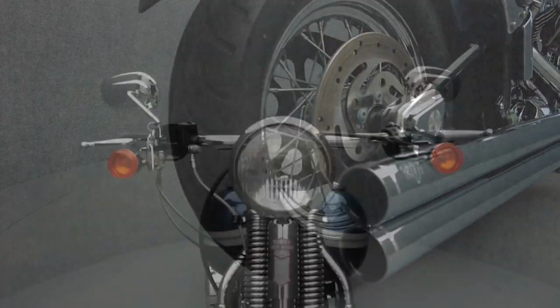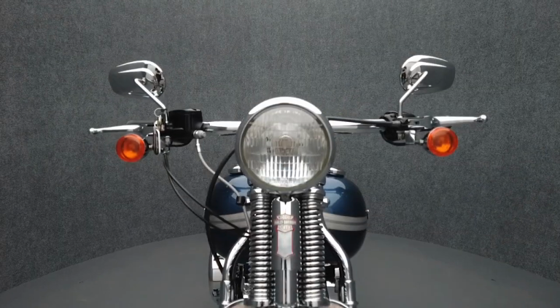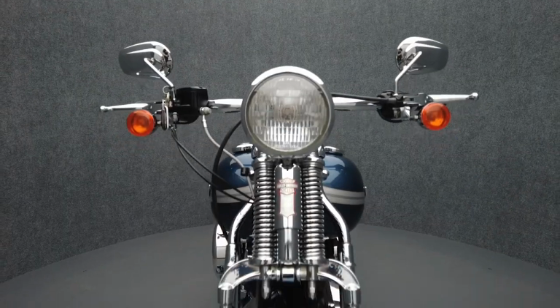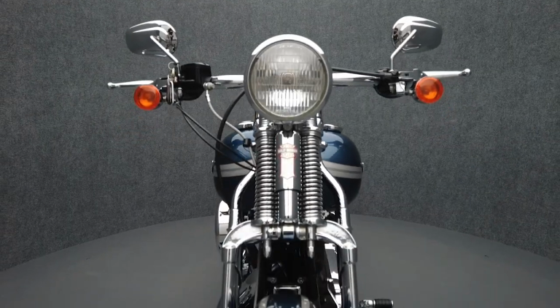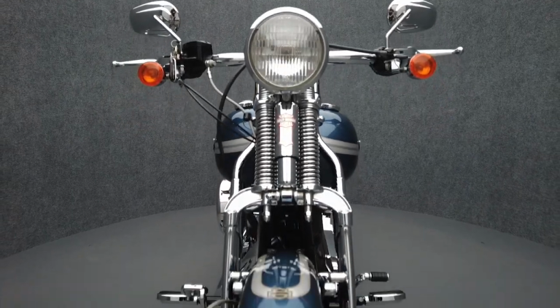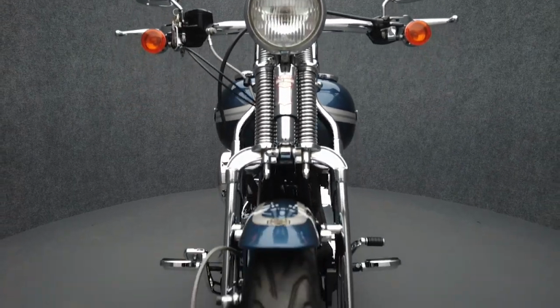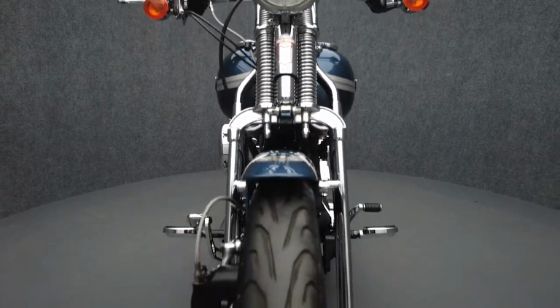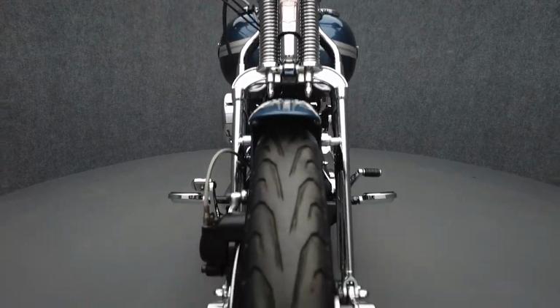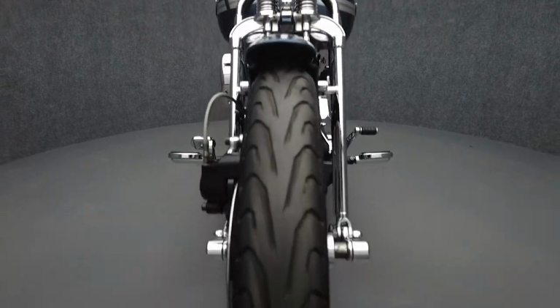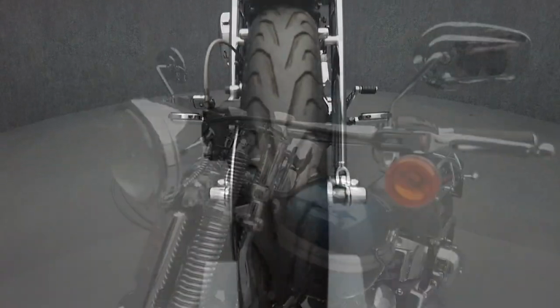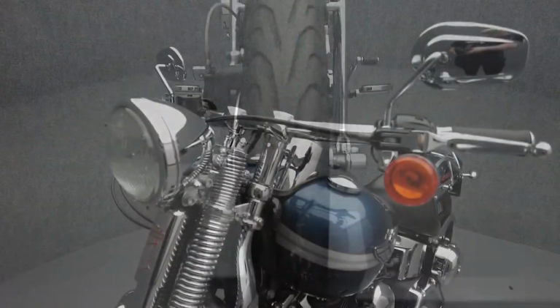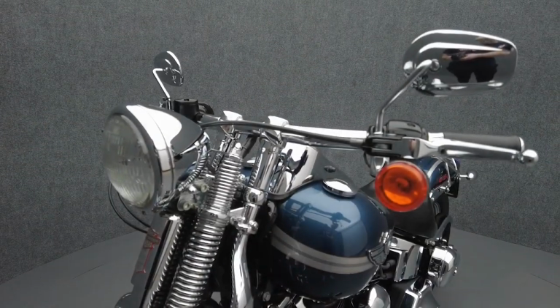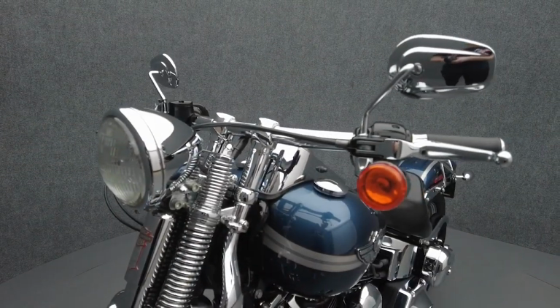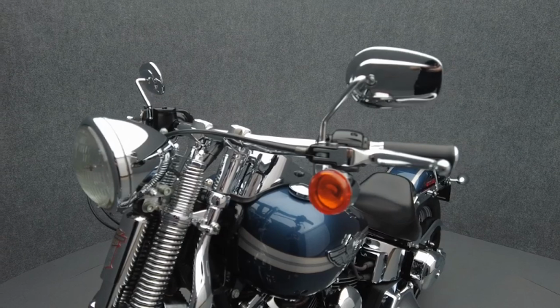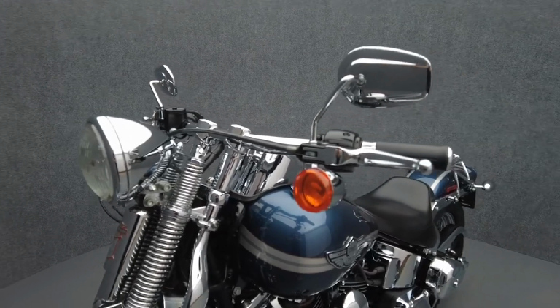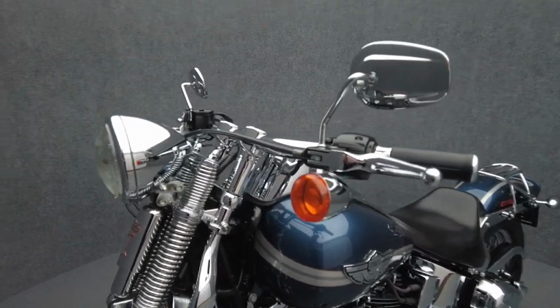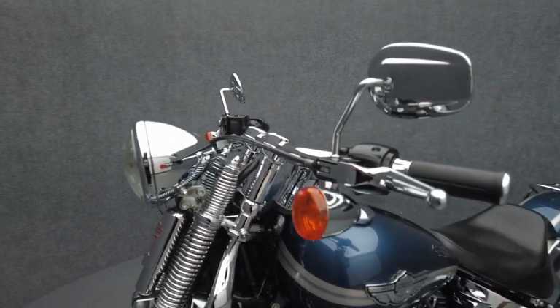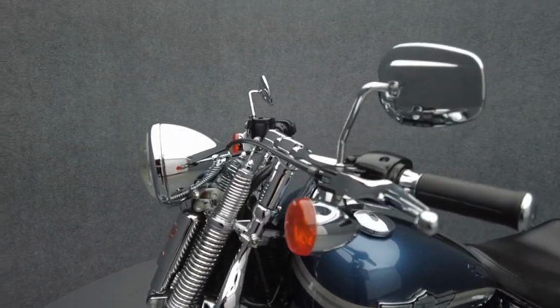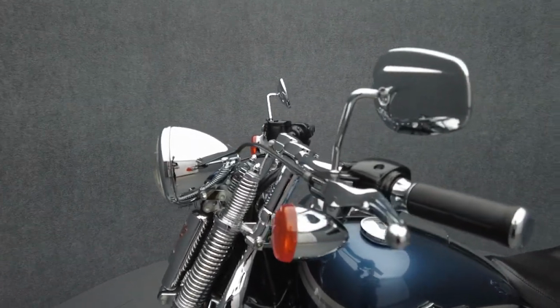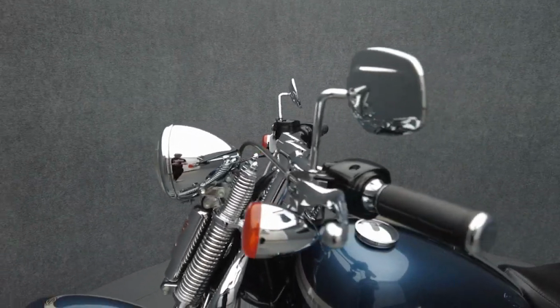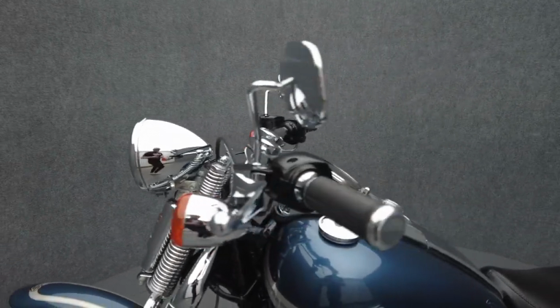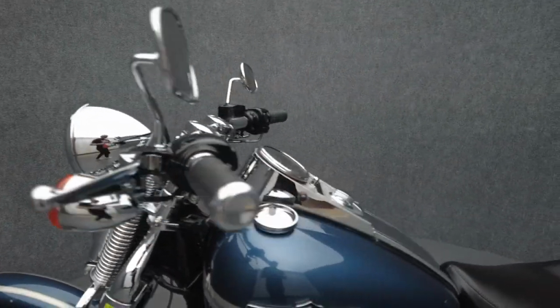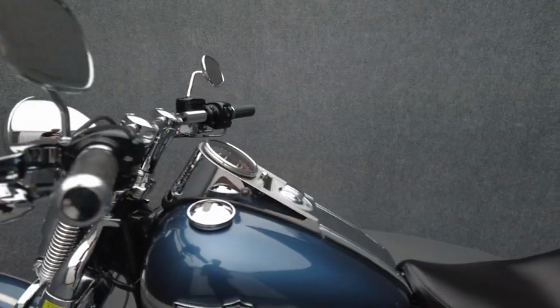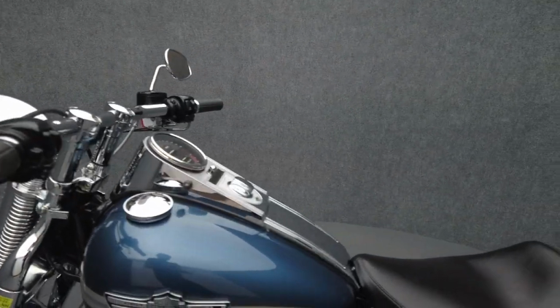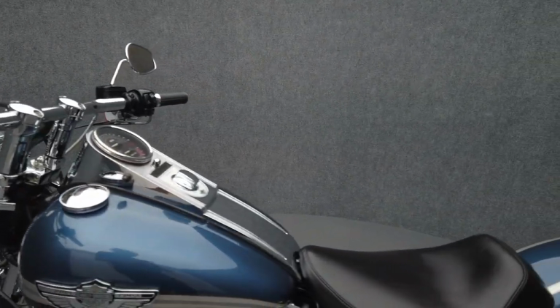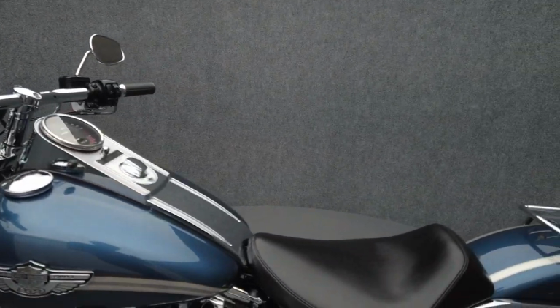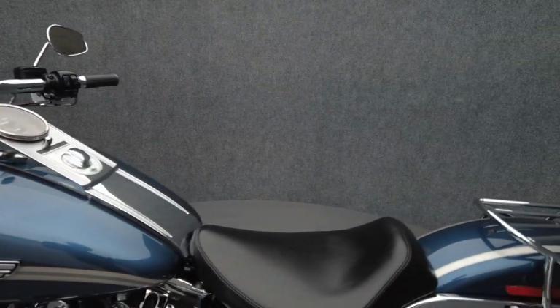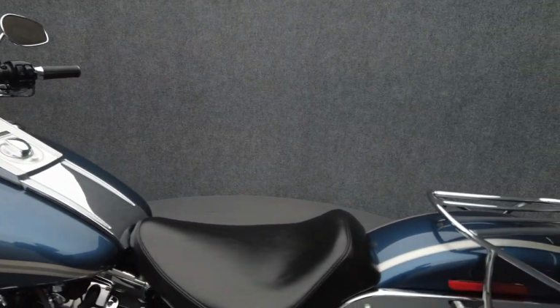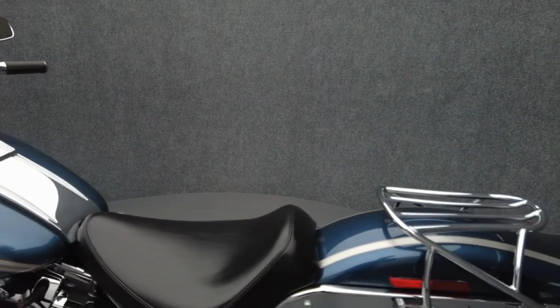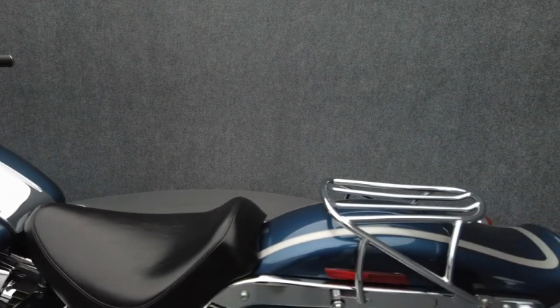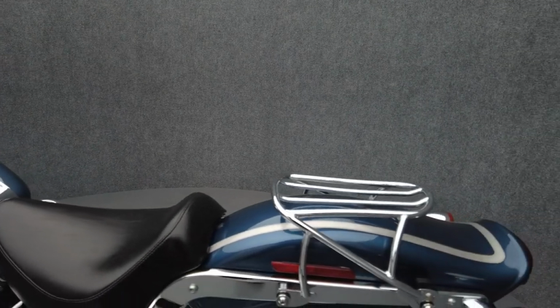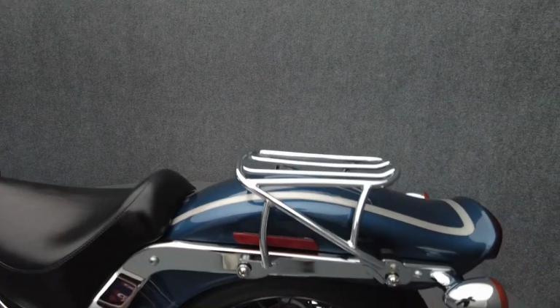Best known for their front end, the Softail Springer stands out from almost any other motorcycle on the road. The unique looks aside, the Softail Springer packs a punch, giving riders brawny power to match distinctive styling.